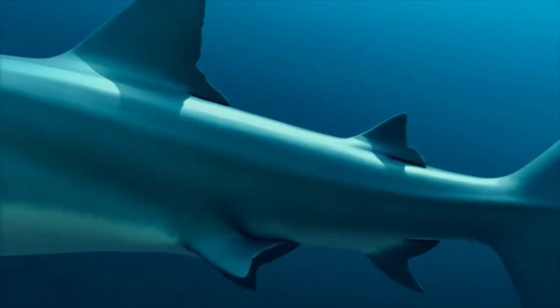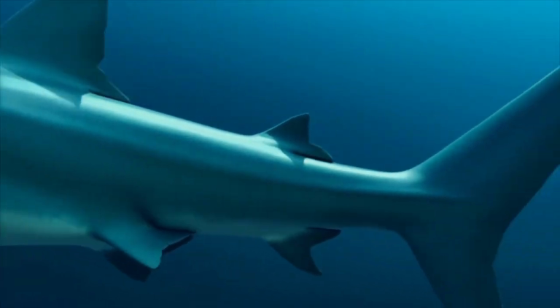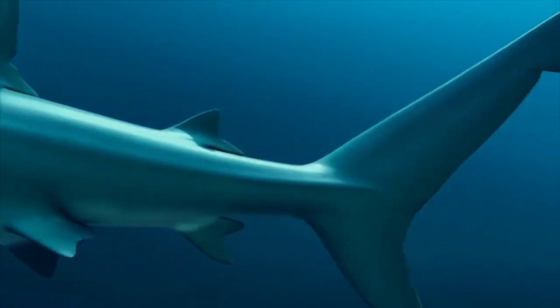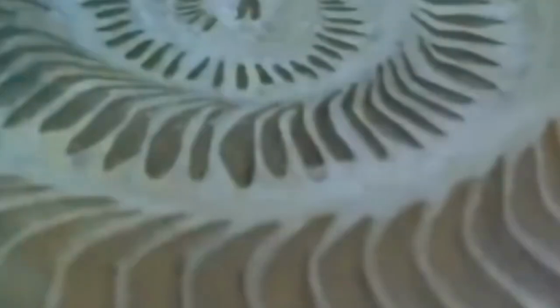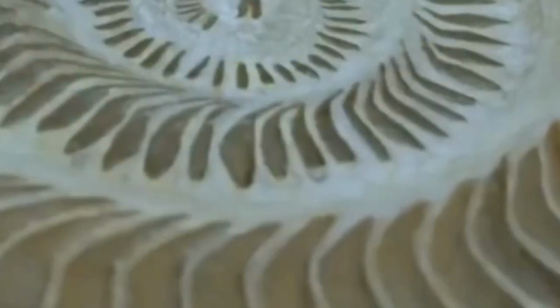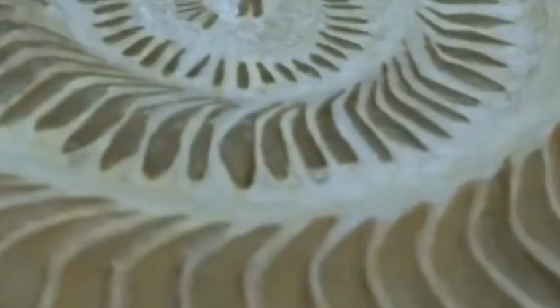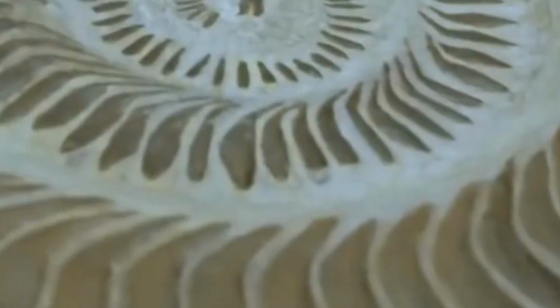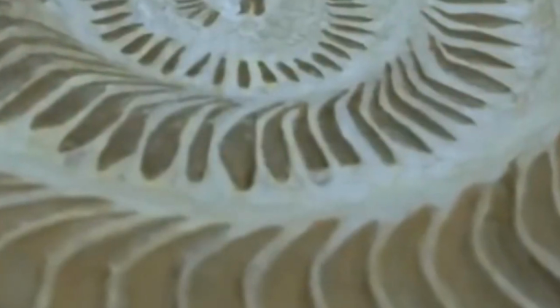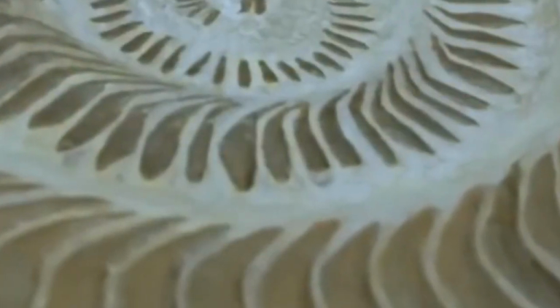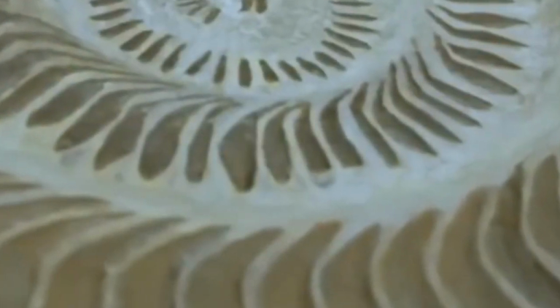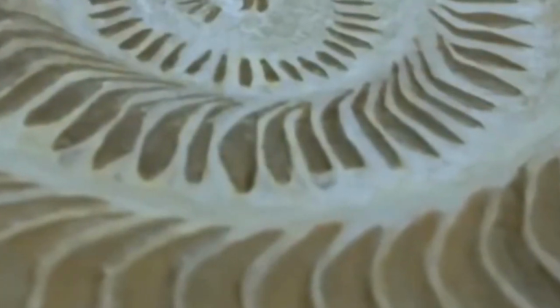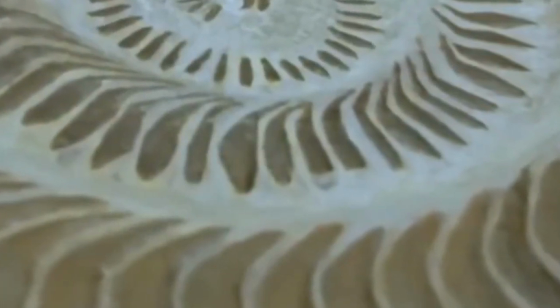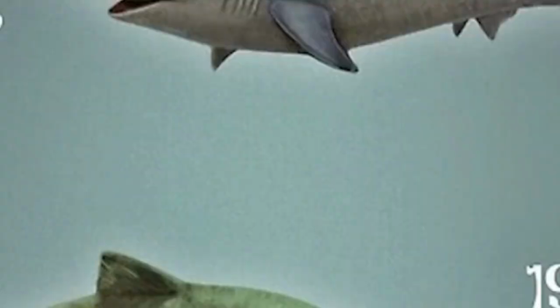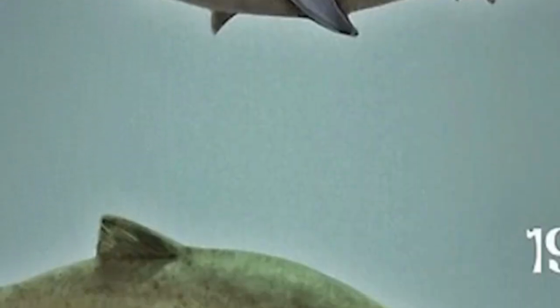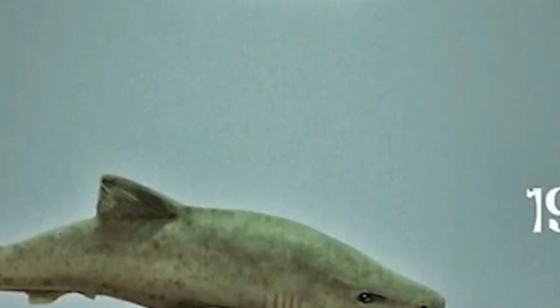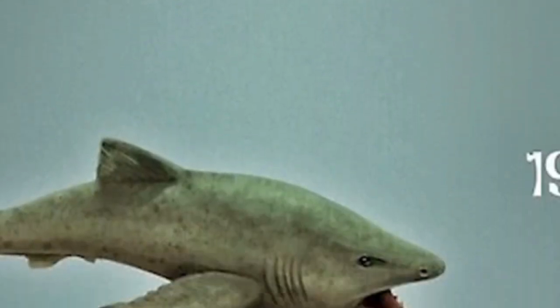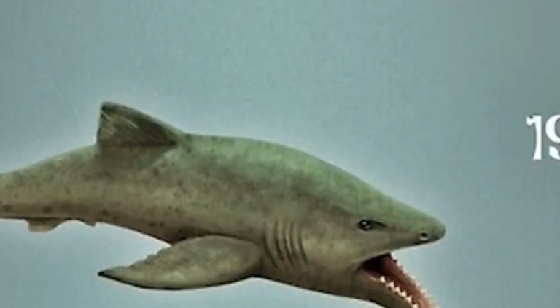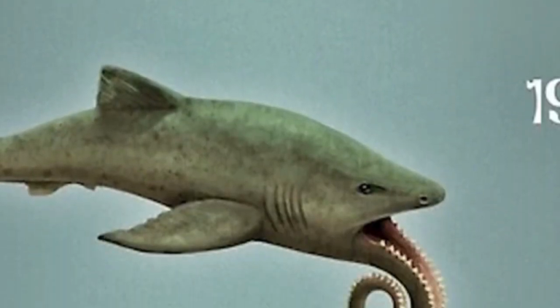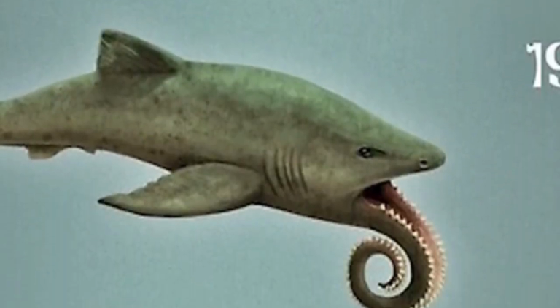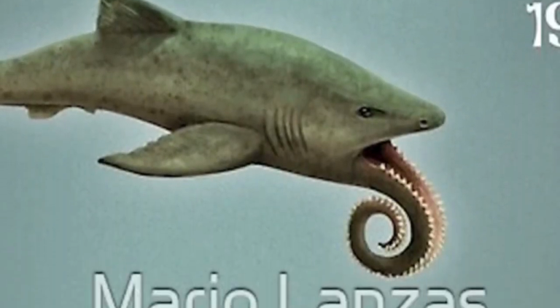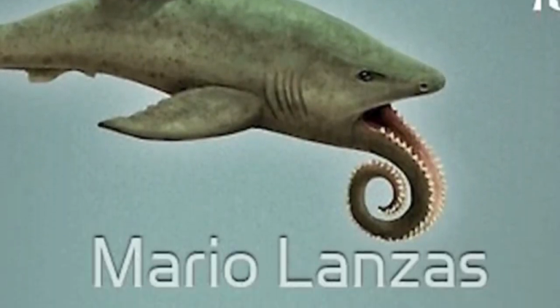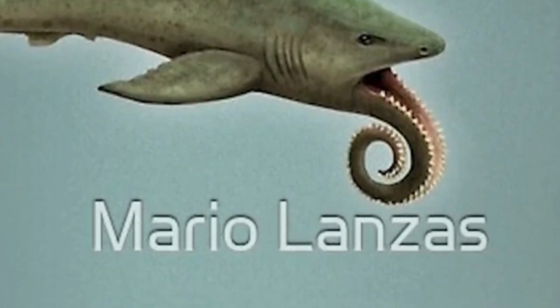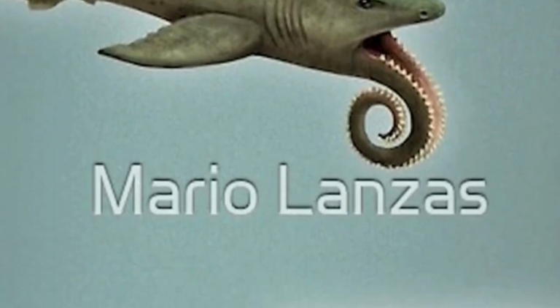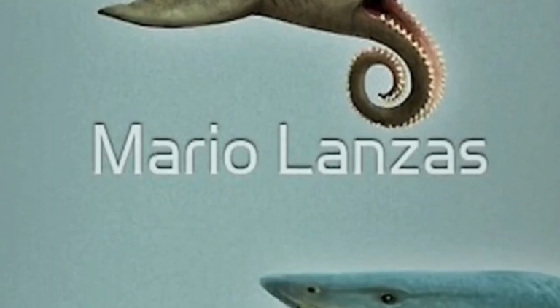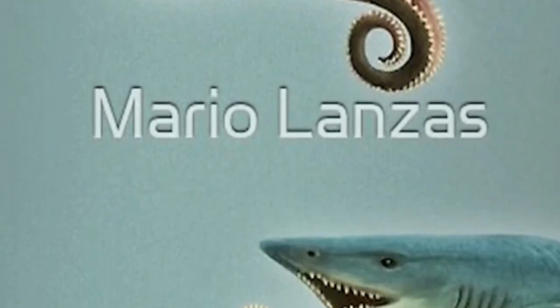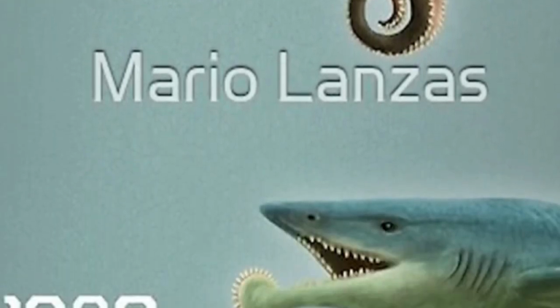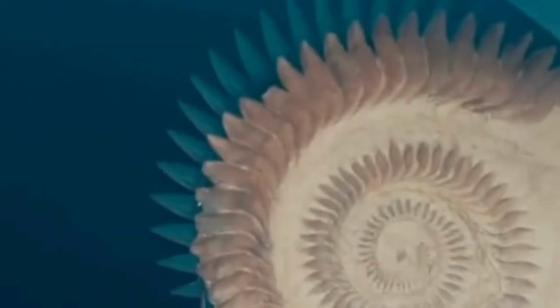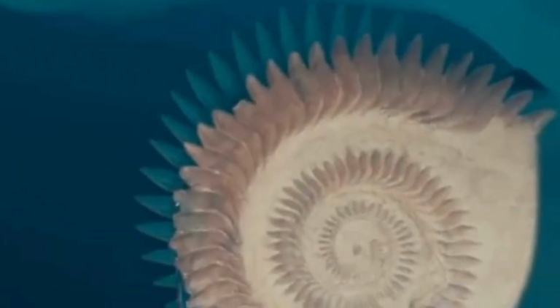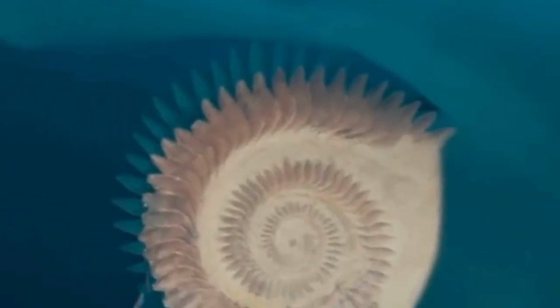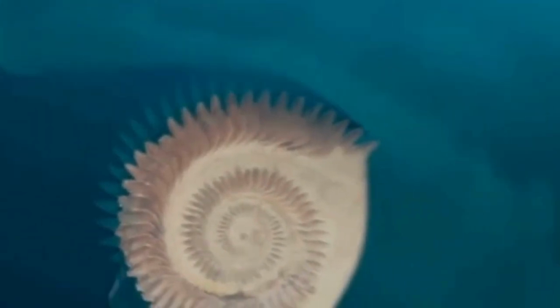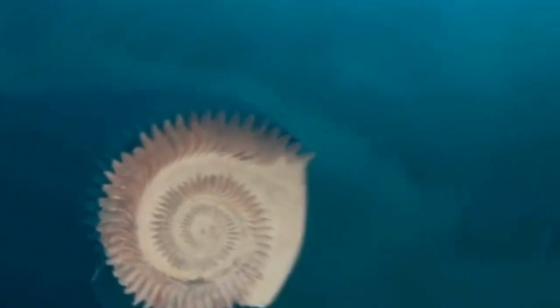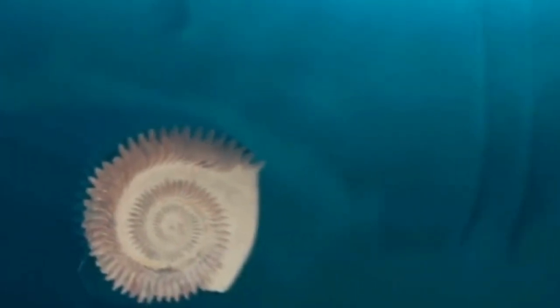Early paleontologists had no idea where to put this weird dental equipment, sticking it on the shark's back, nose, and even tail in desperate attempts to make sense of it.